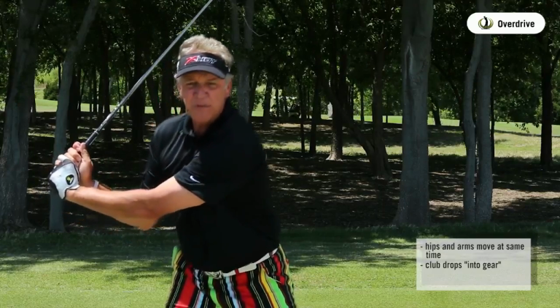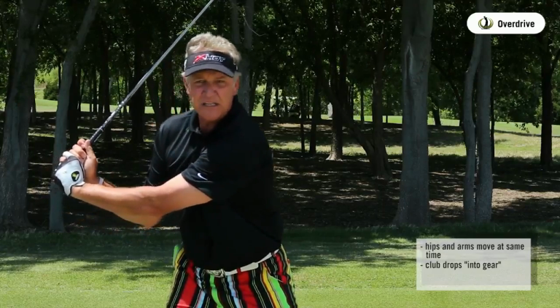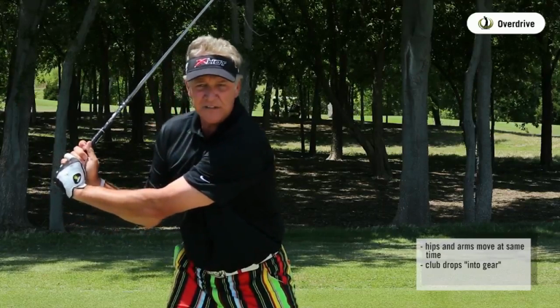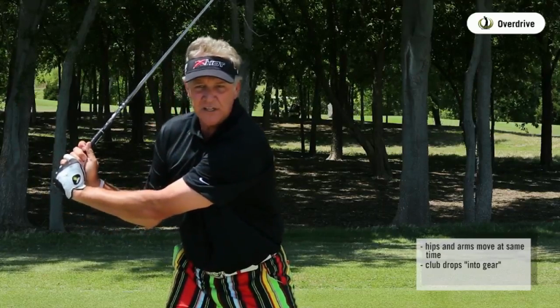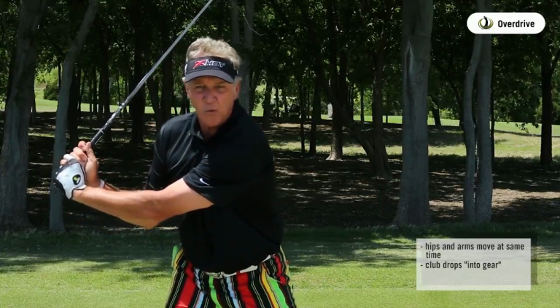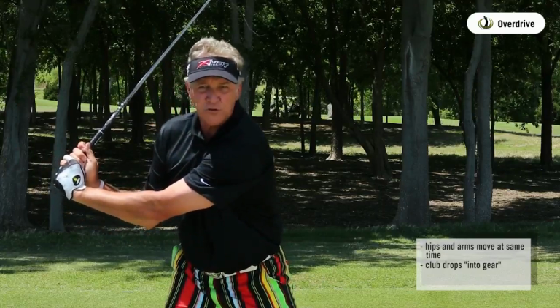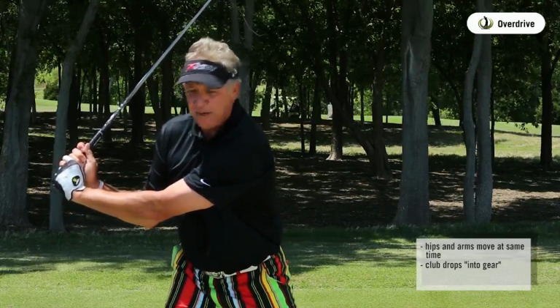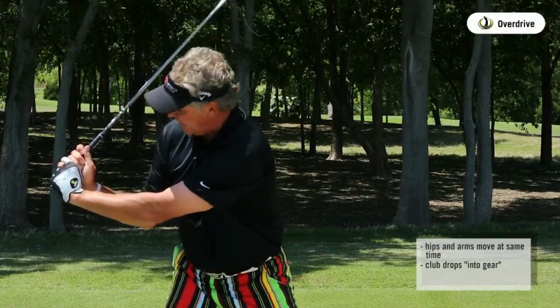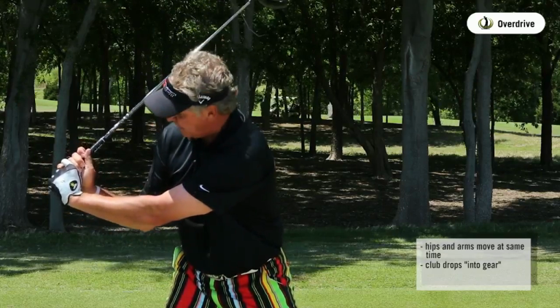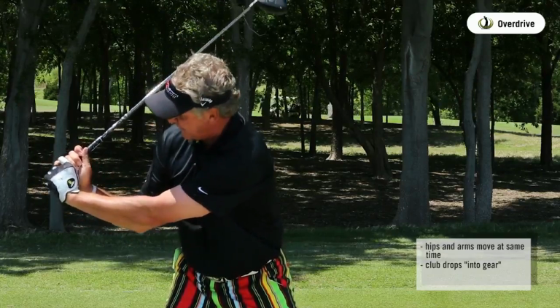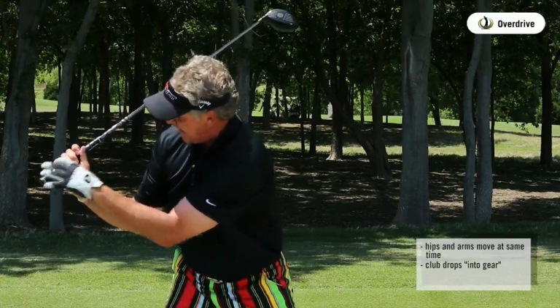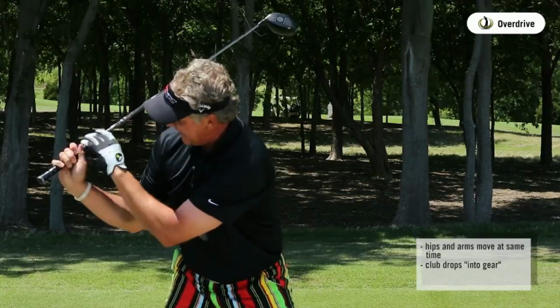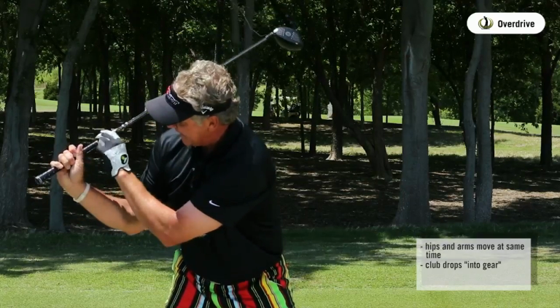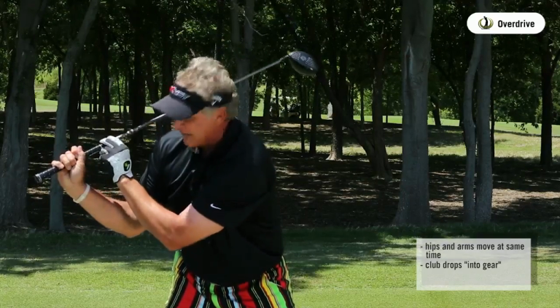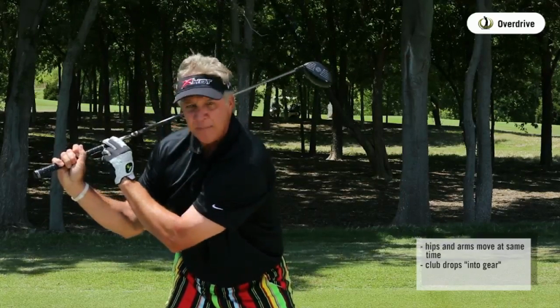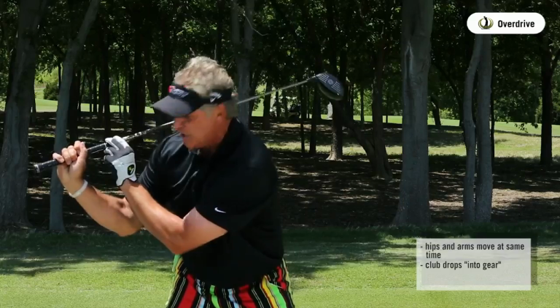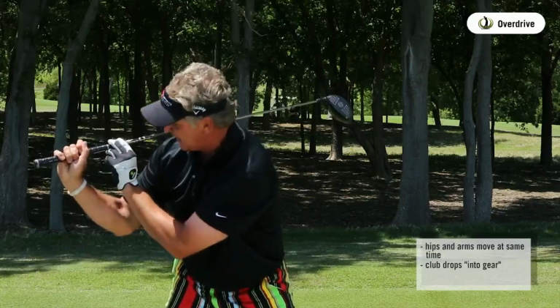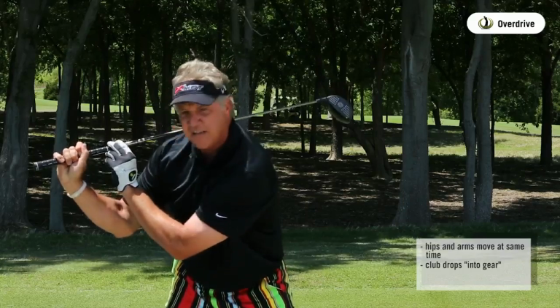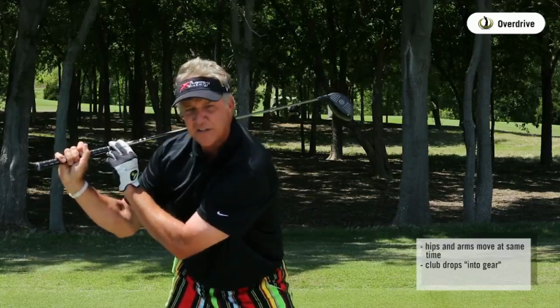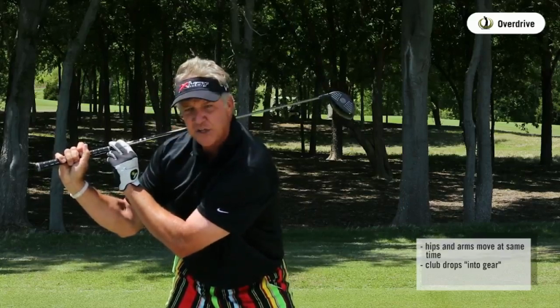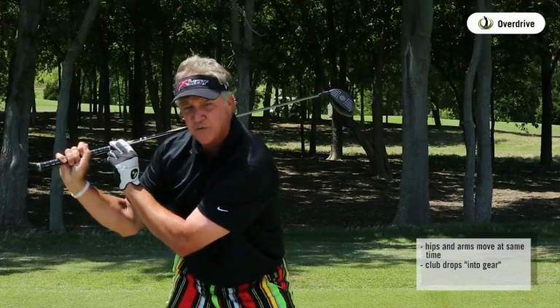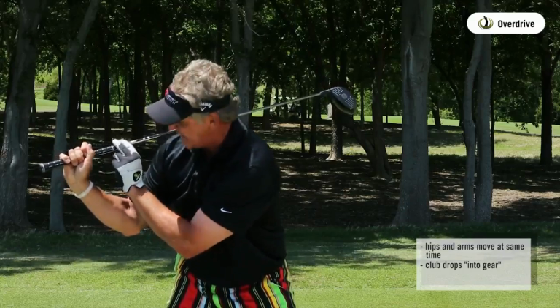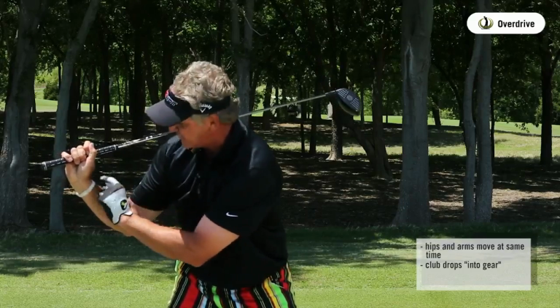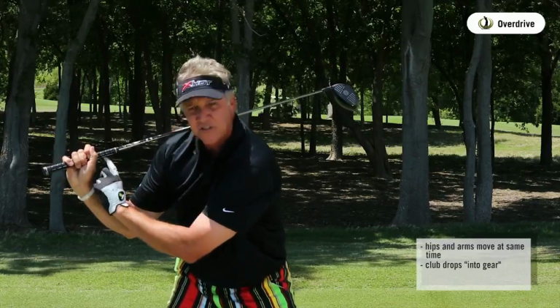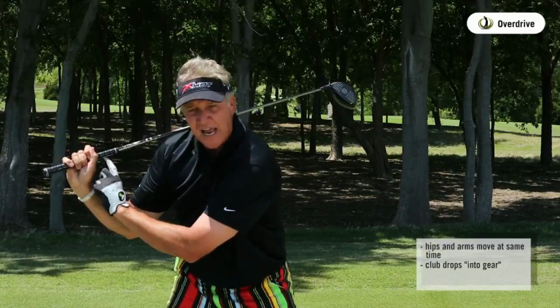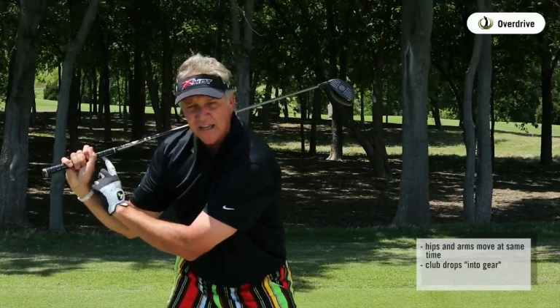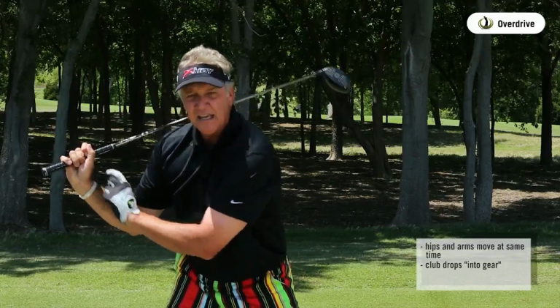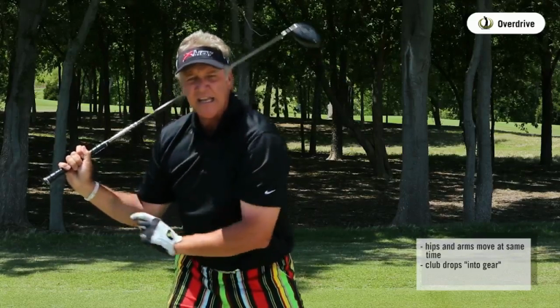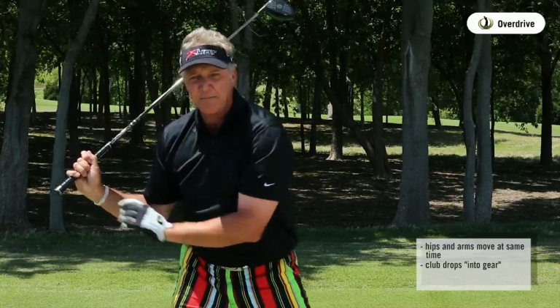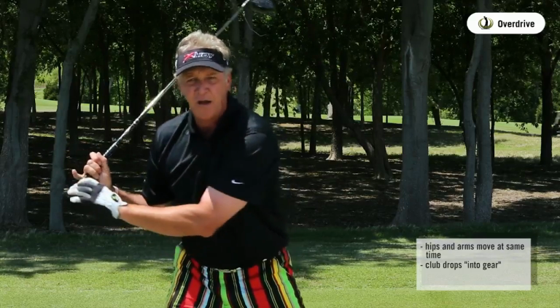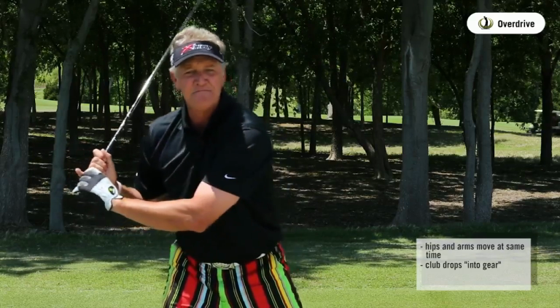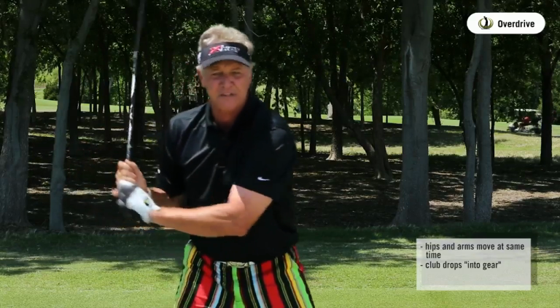Jamie Sadlowski is a world champion long driver, and that angle on him — he's young — is this acute, it's that tight. And he hits the ball immensely.